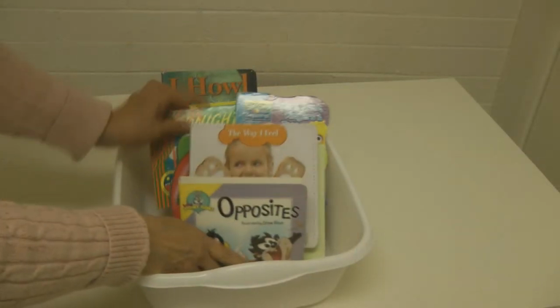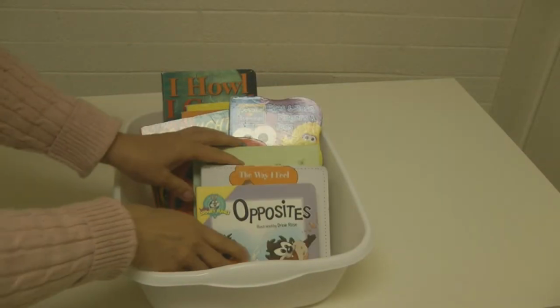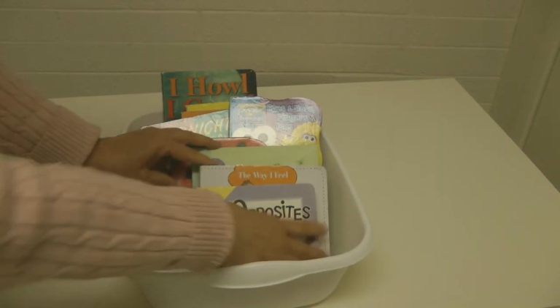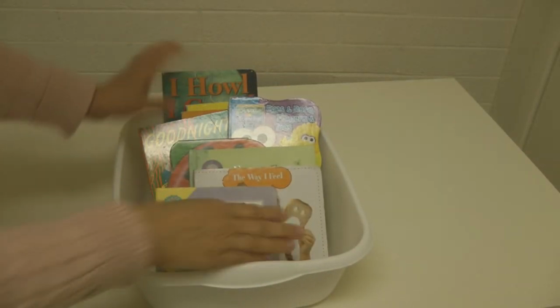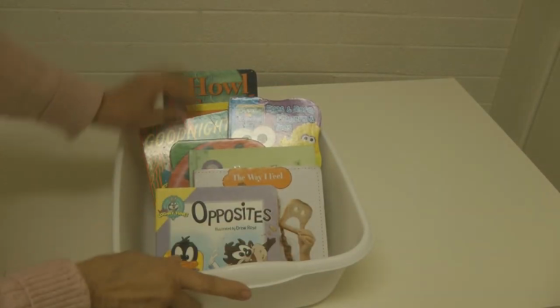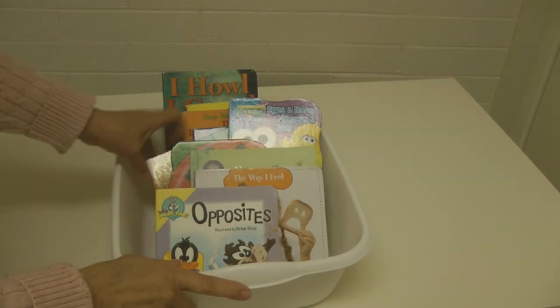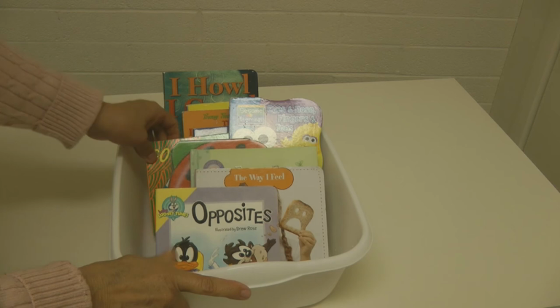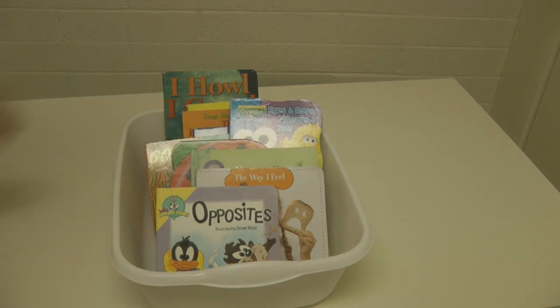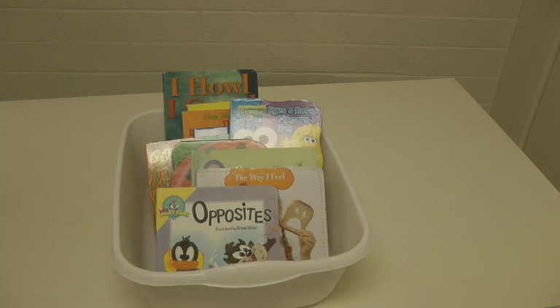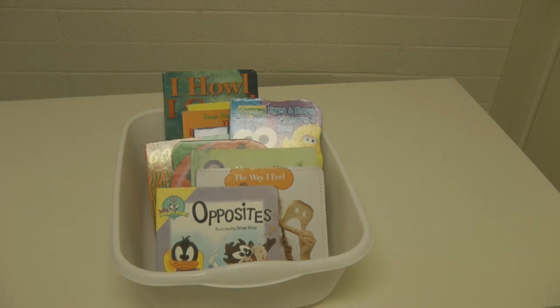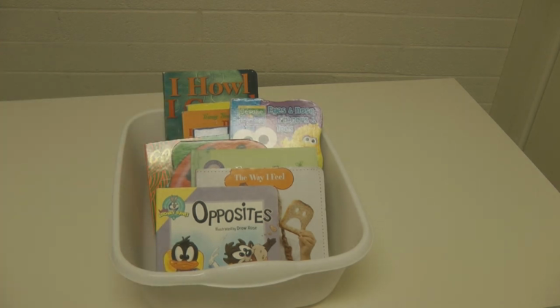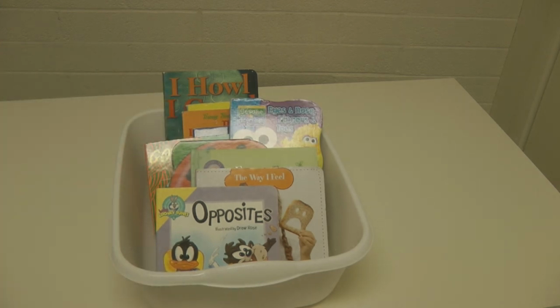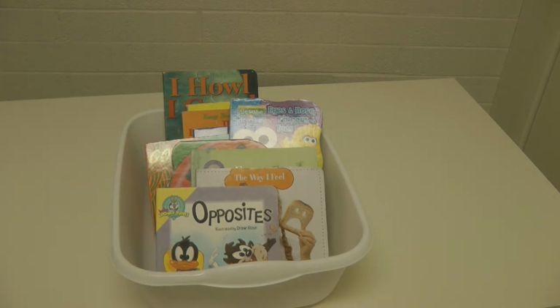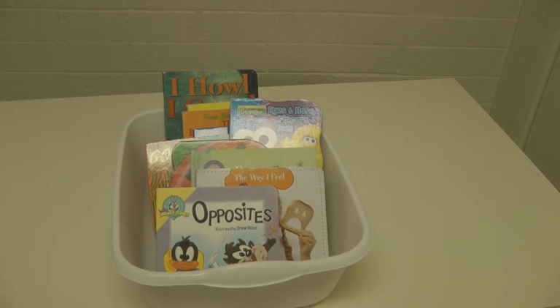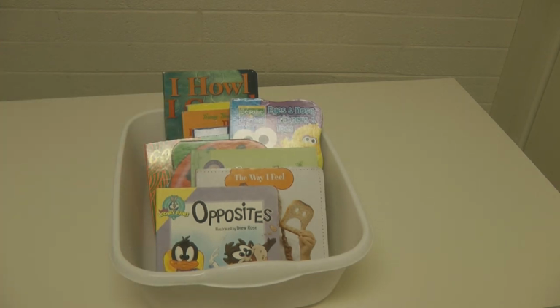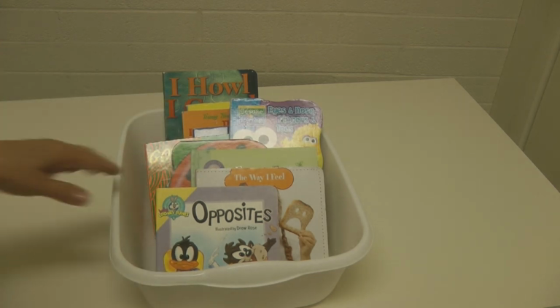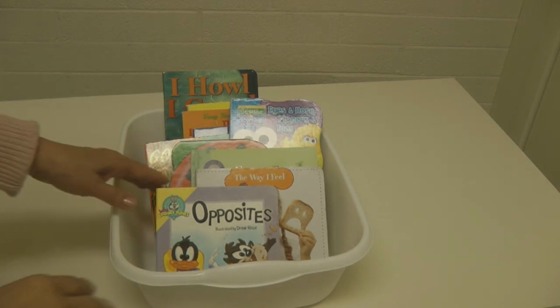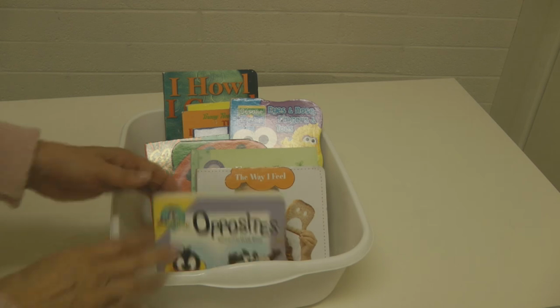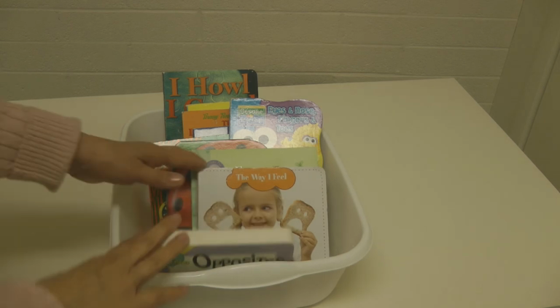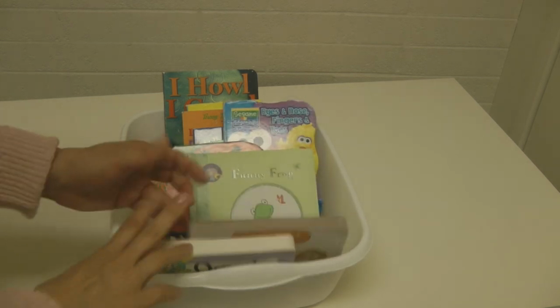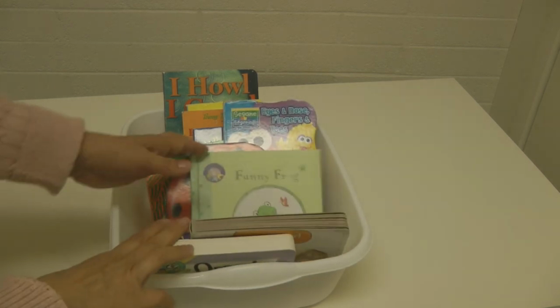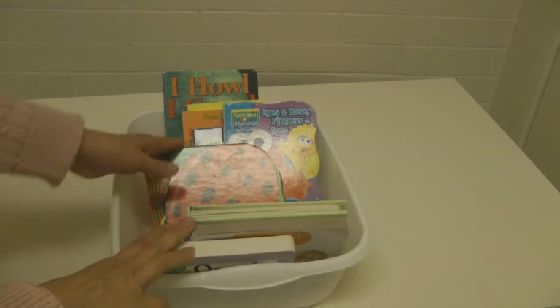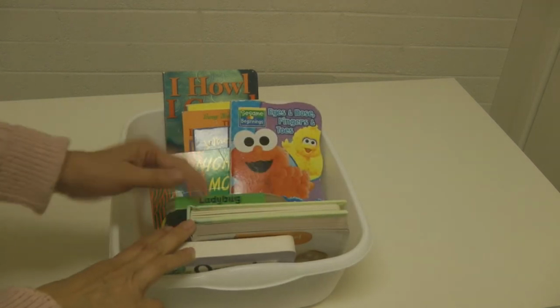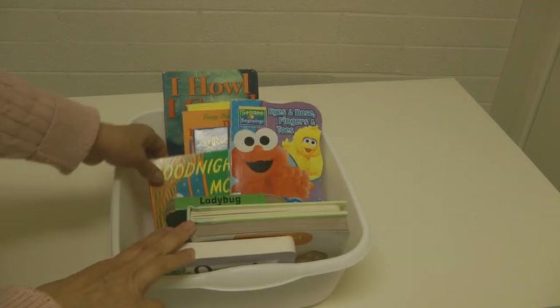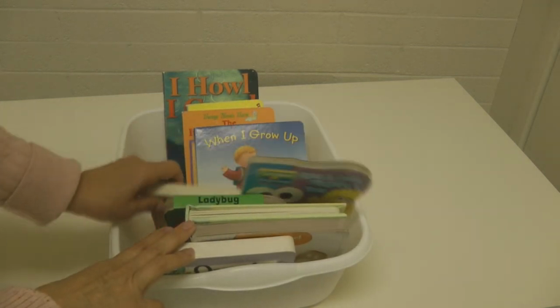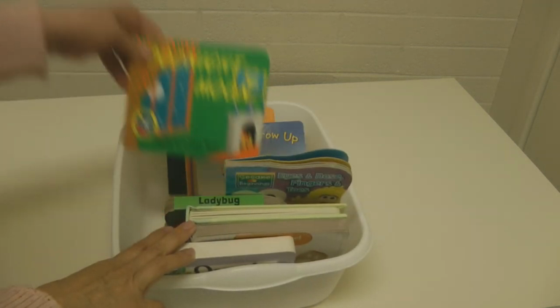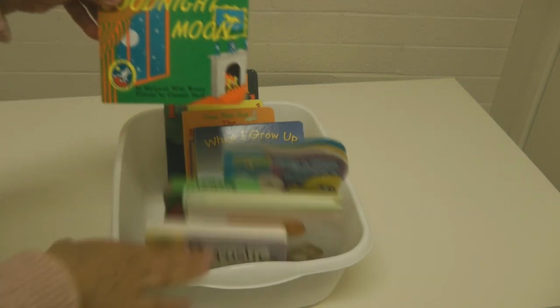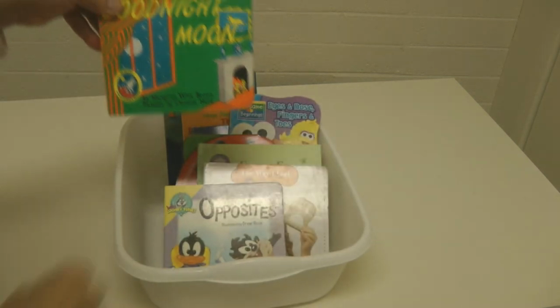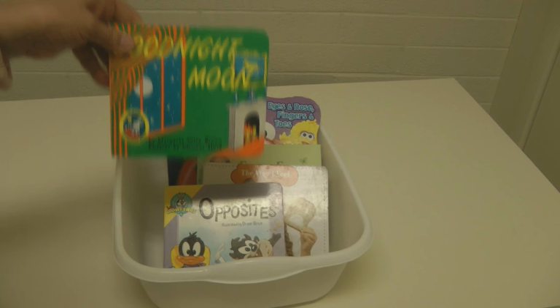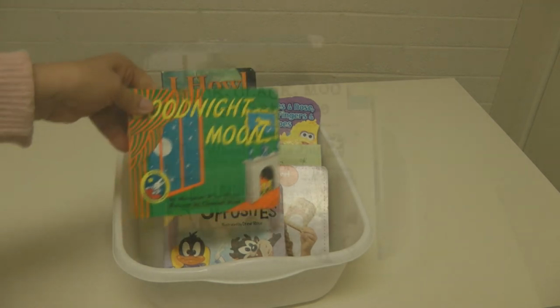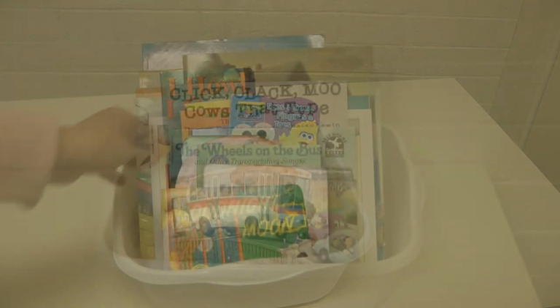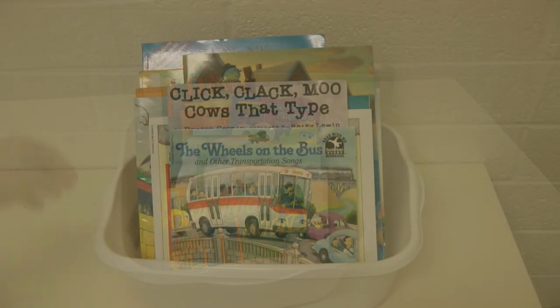A great way to store board books or any books is in a dishpan. Then you can easily flip through and see the one you want — they're easy to pick up and put away. Even the littlest toddlers can help pick up, put away, and find the books they want while keeping them organized.